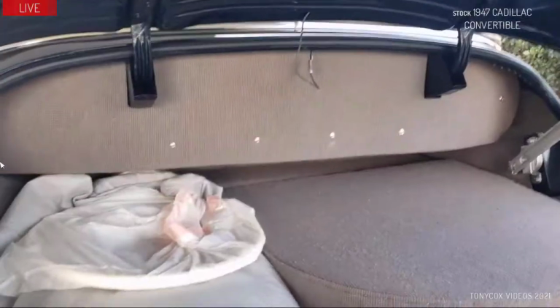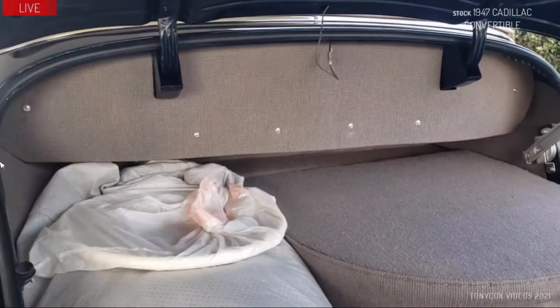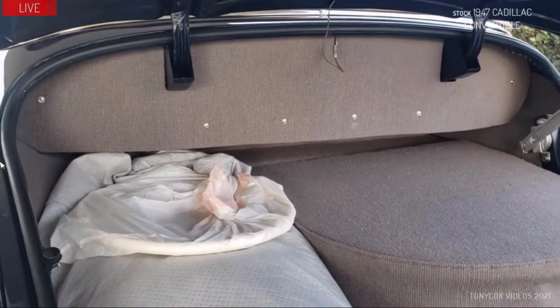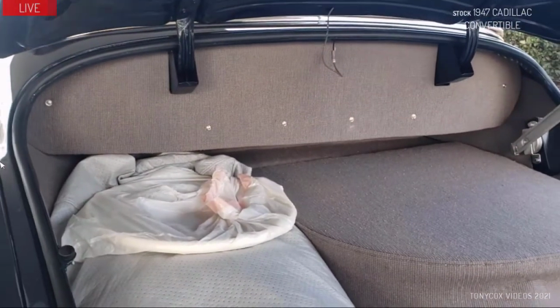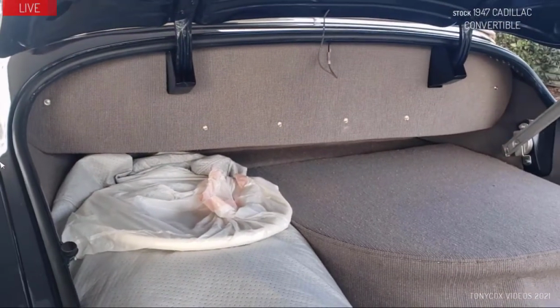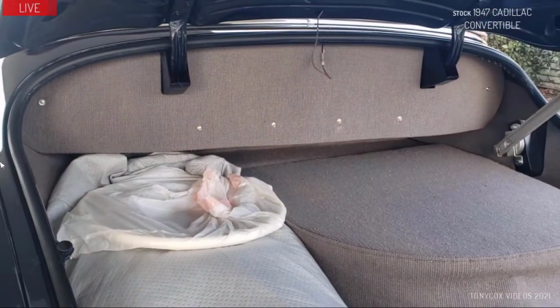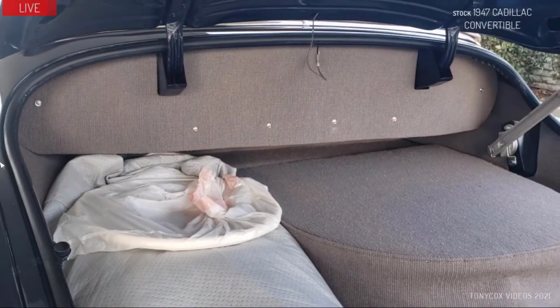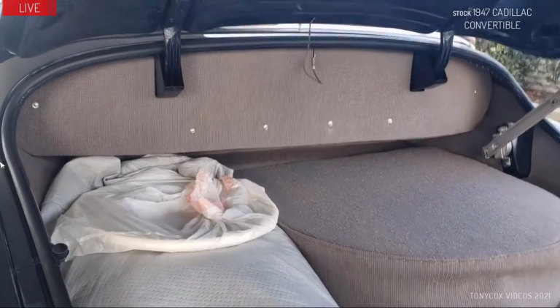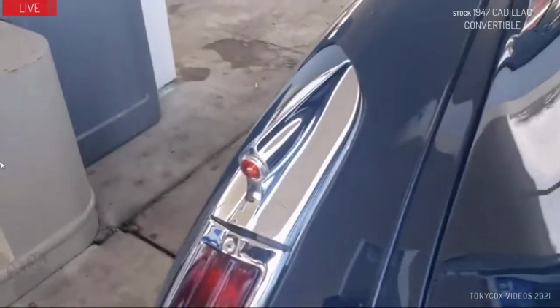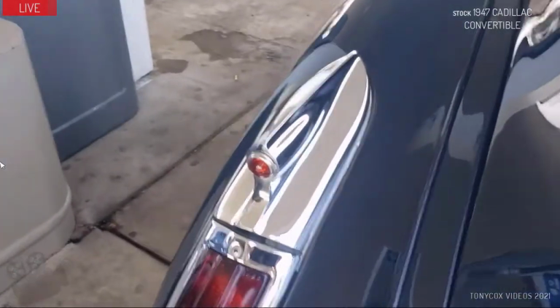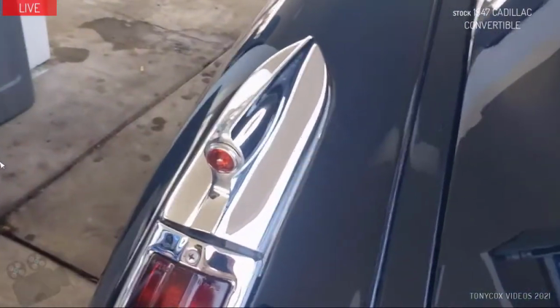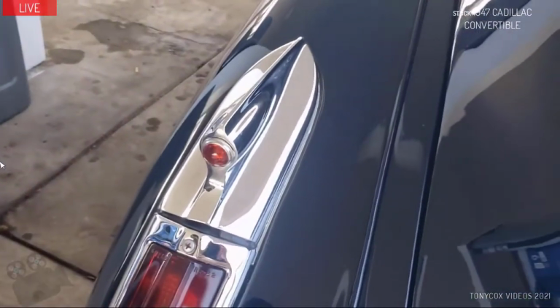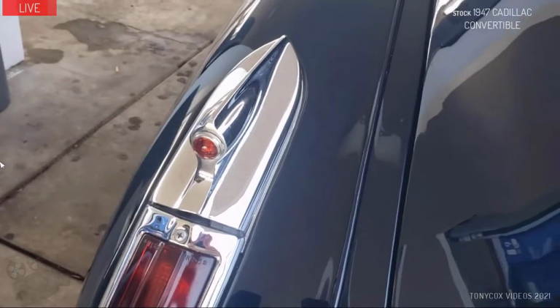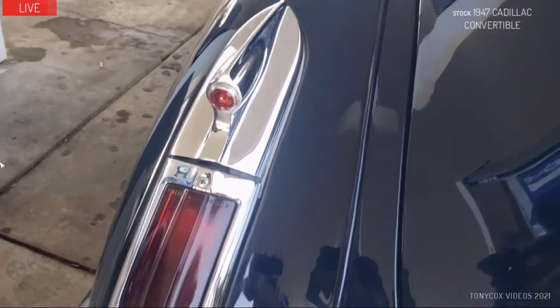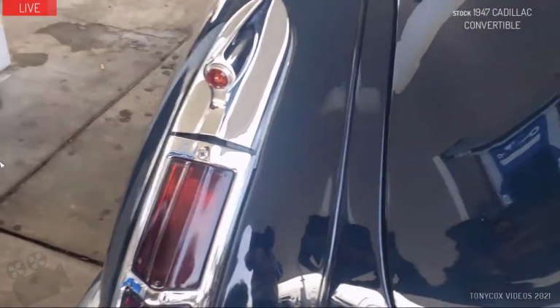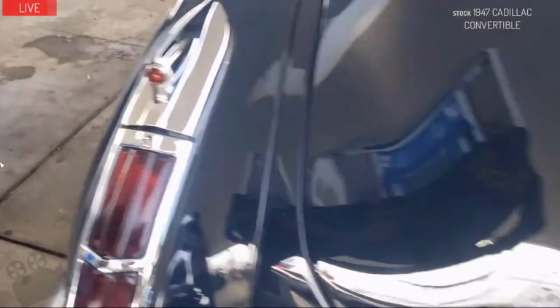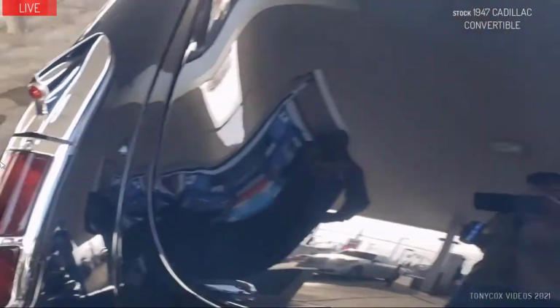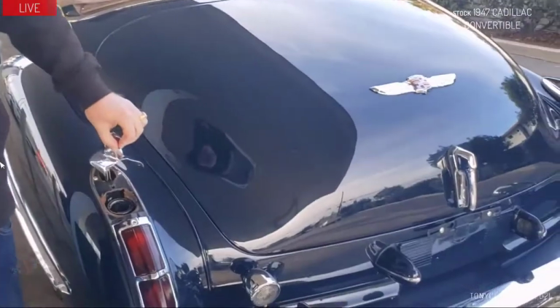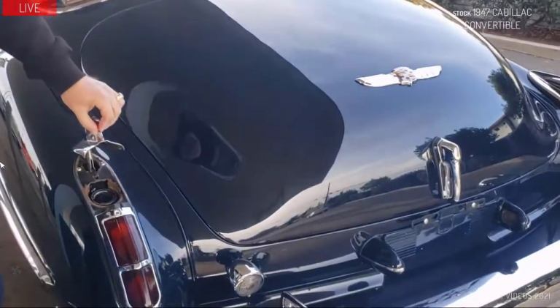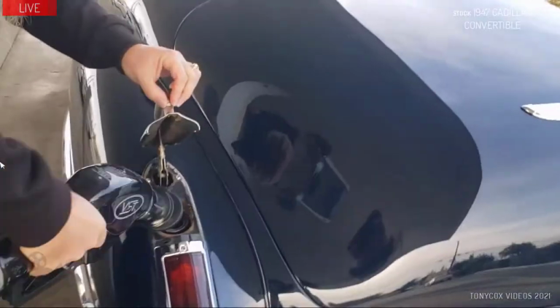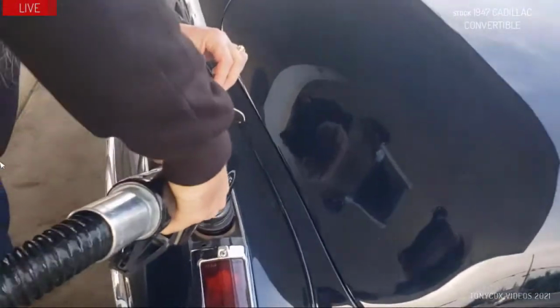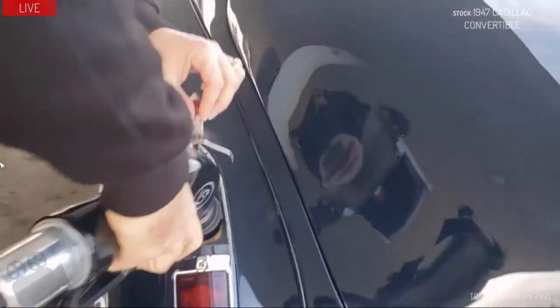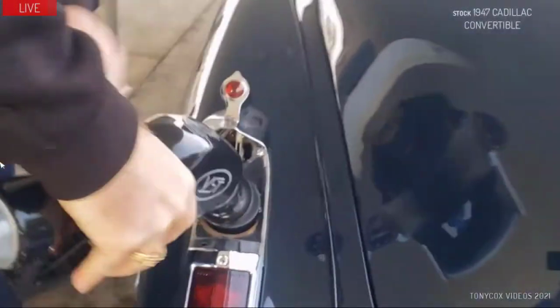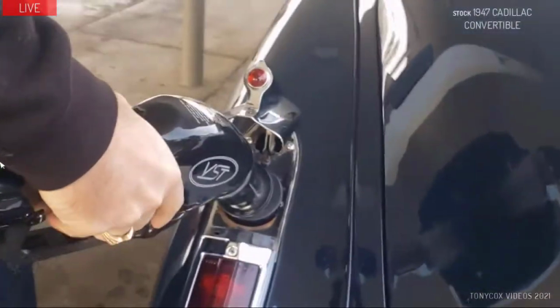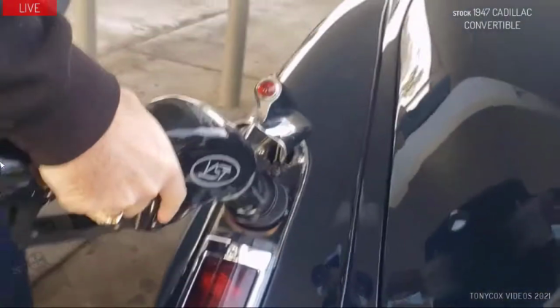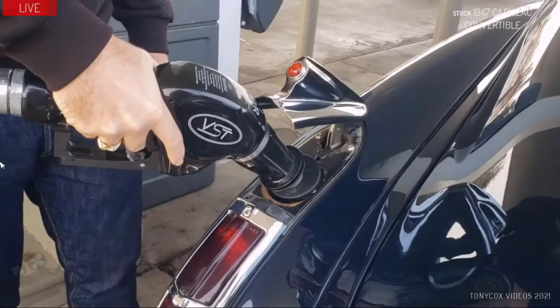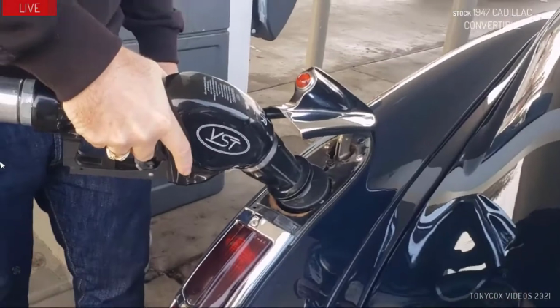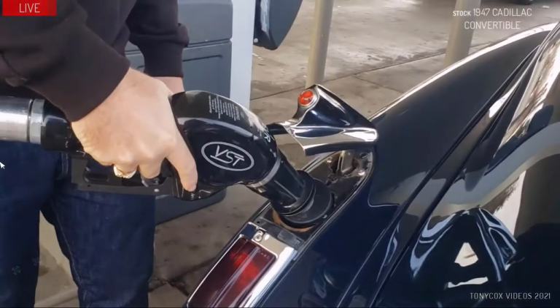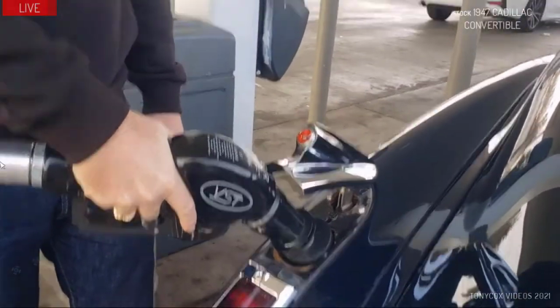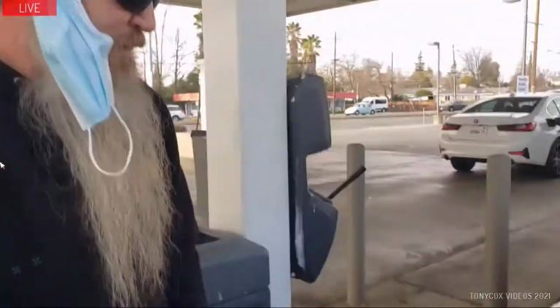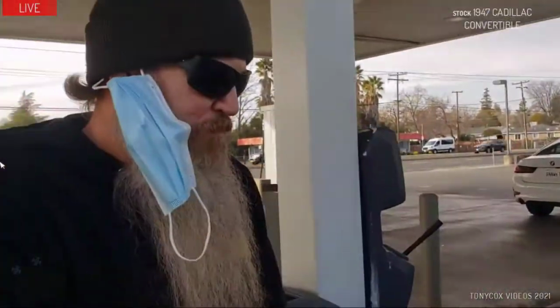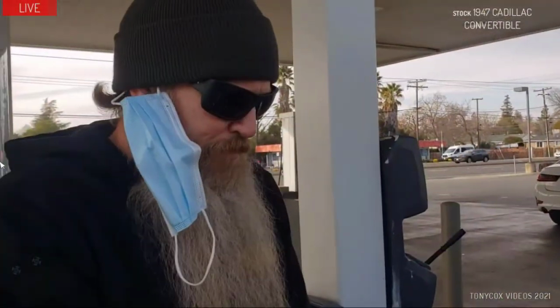Now that's a trunk — you could get a few bodies in there. How would you ever know that the gas cap was underneath? There it goes right there, folks.